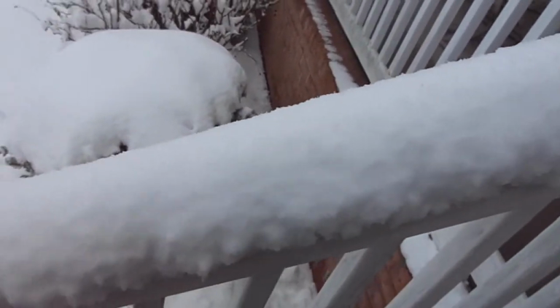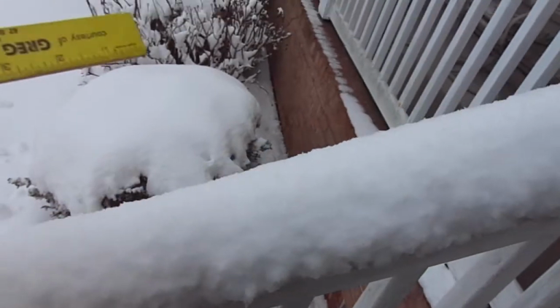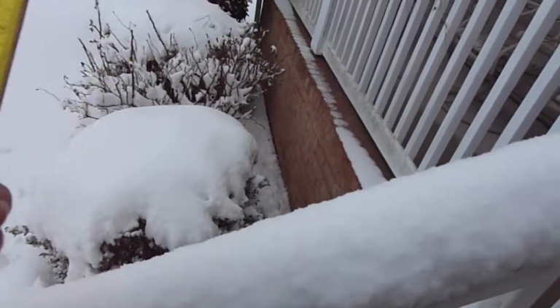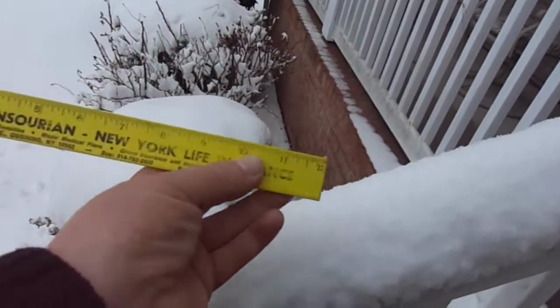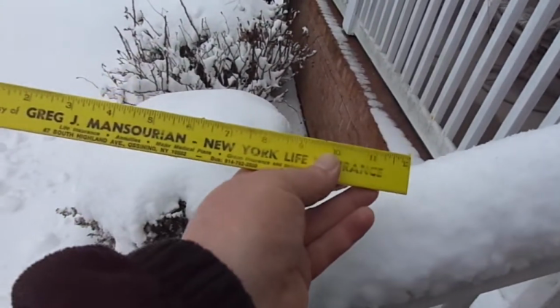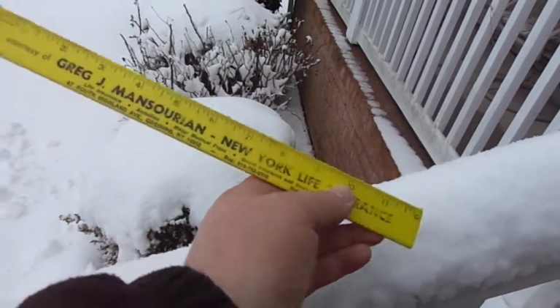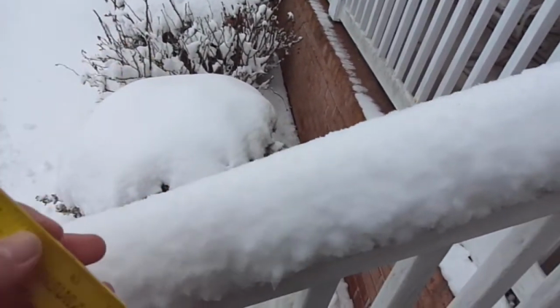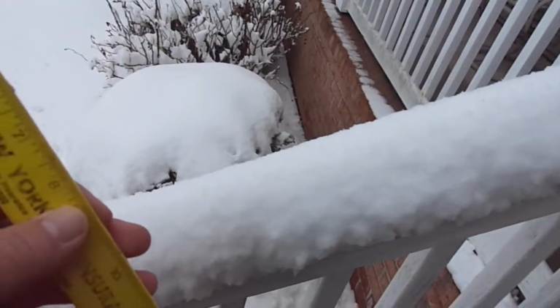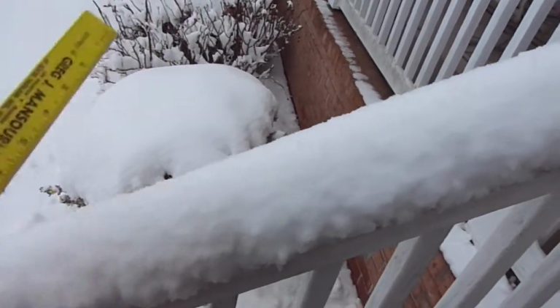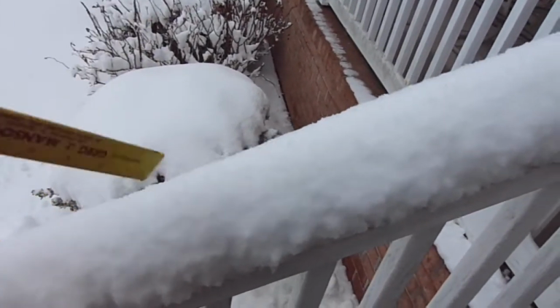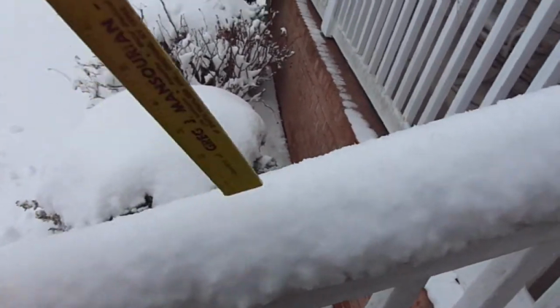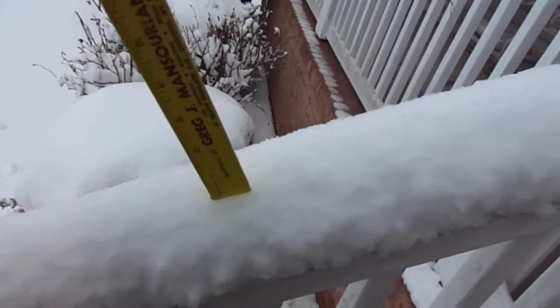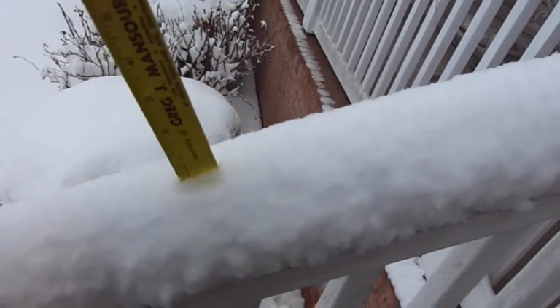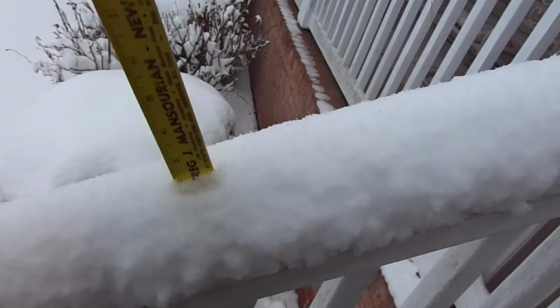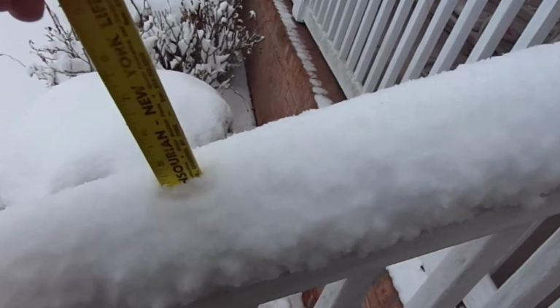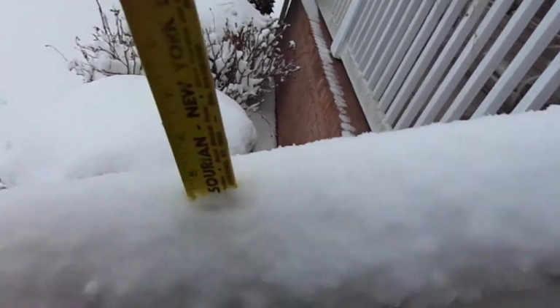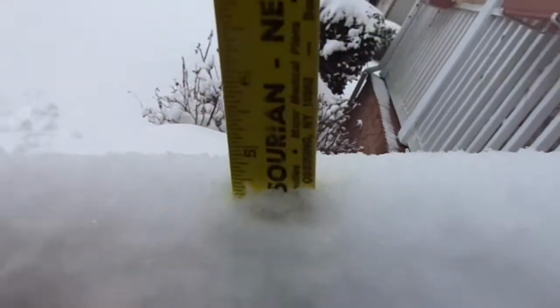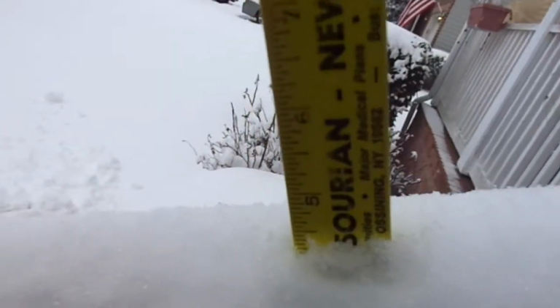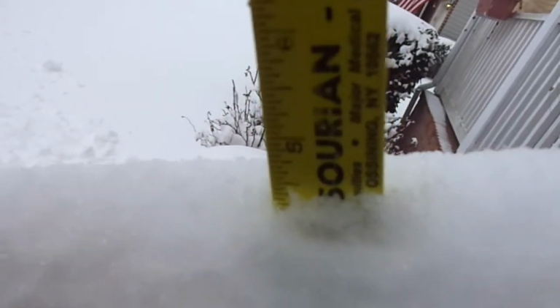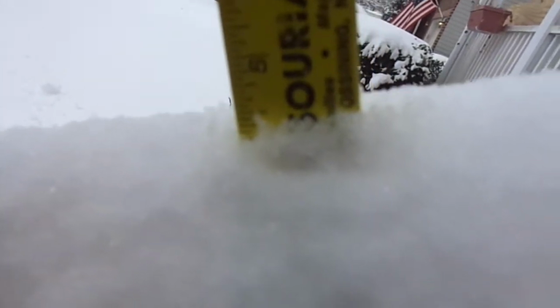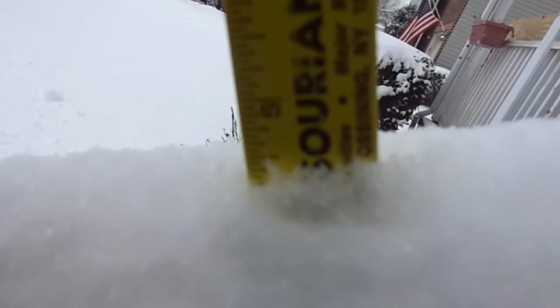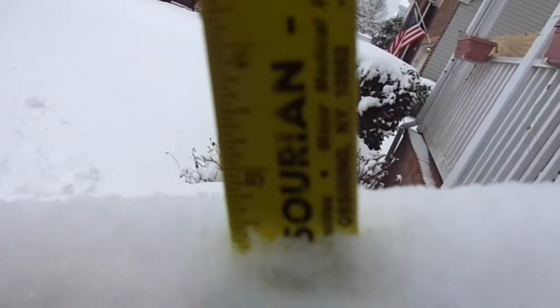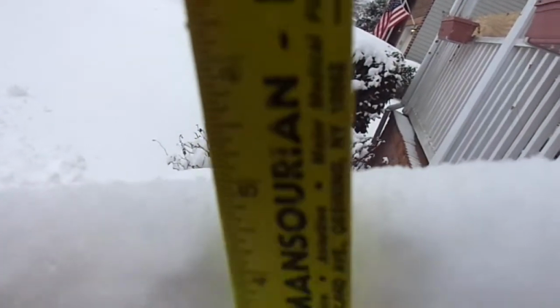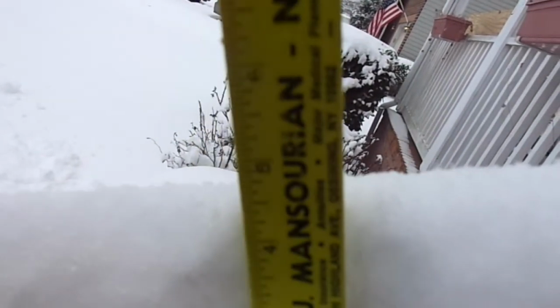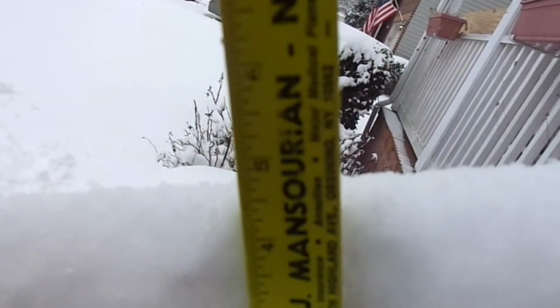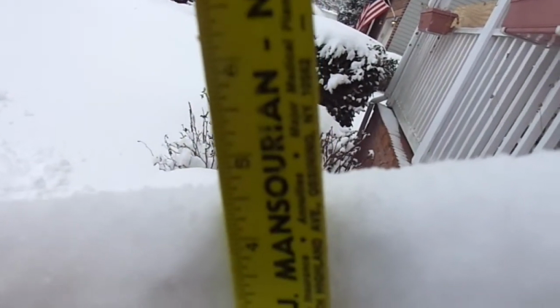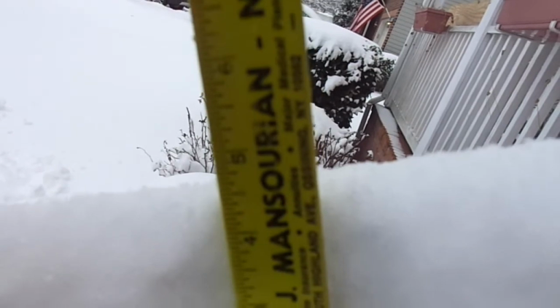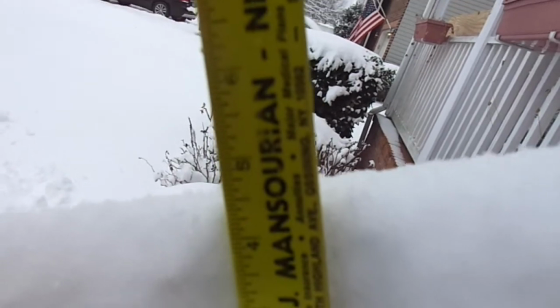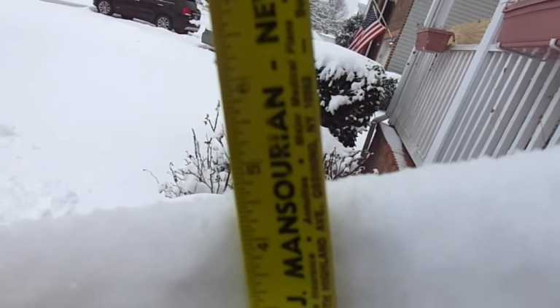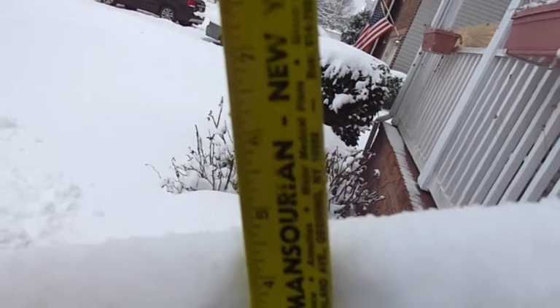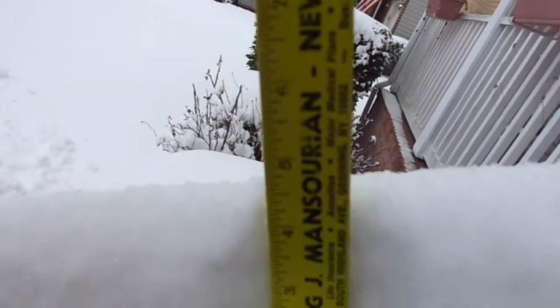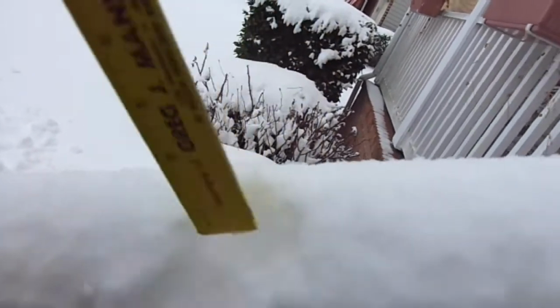What we're going to do is measure this real quick, just to see exactly what it says. As you can see right there on the railing, it says about maybe four and a half inches.